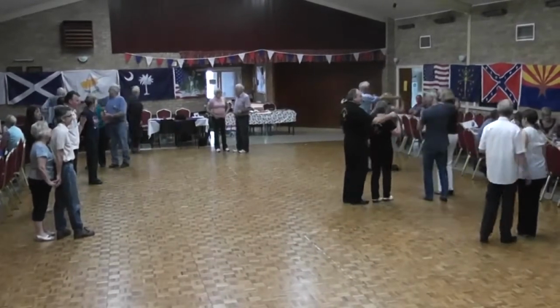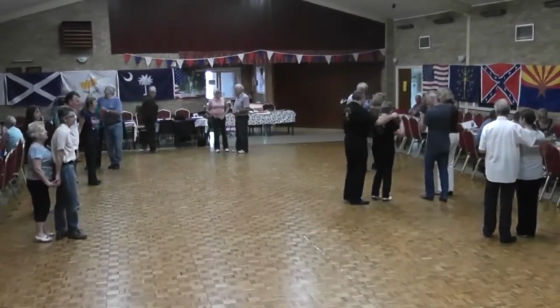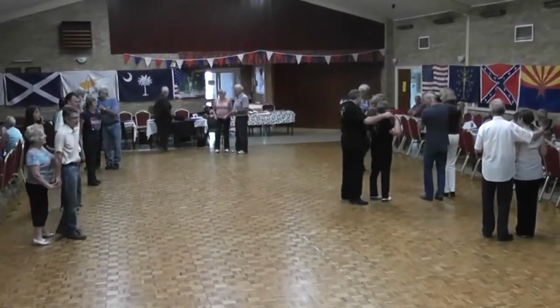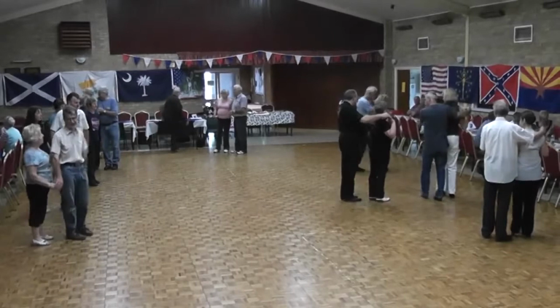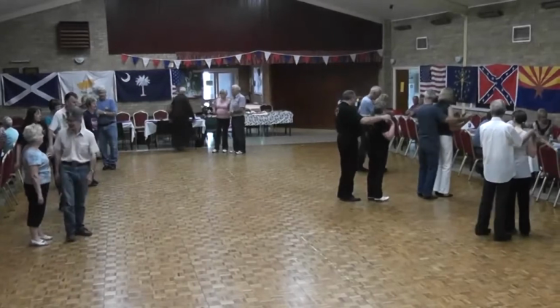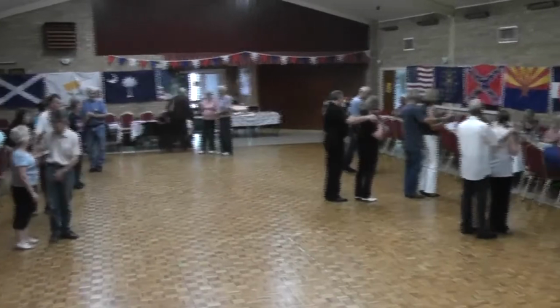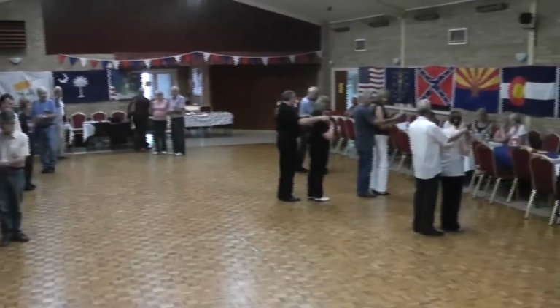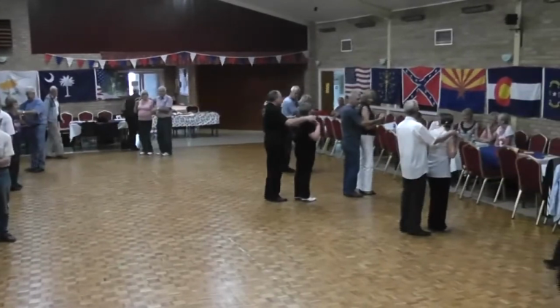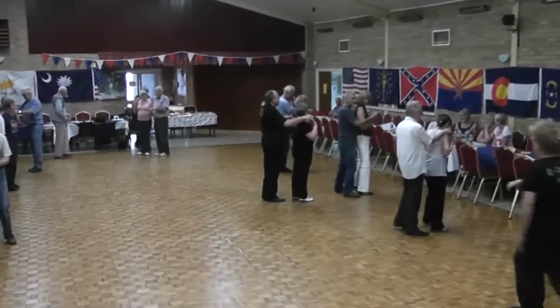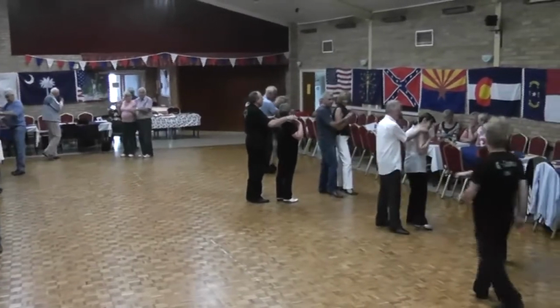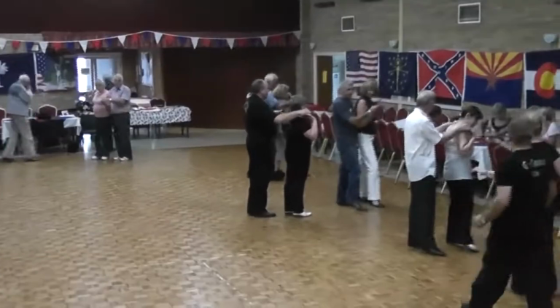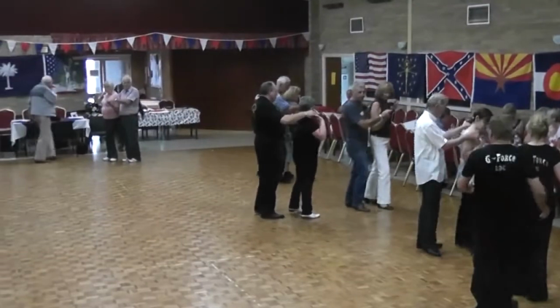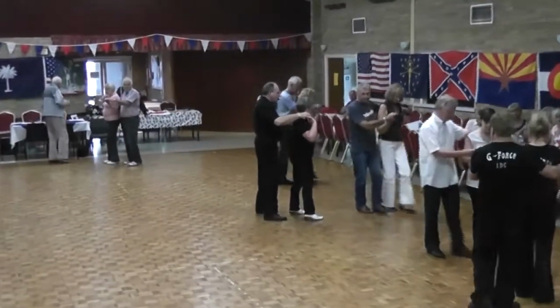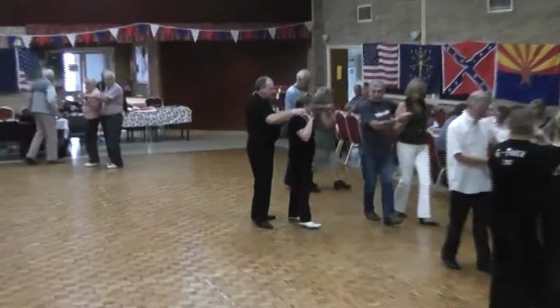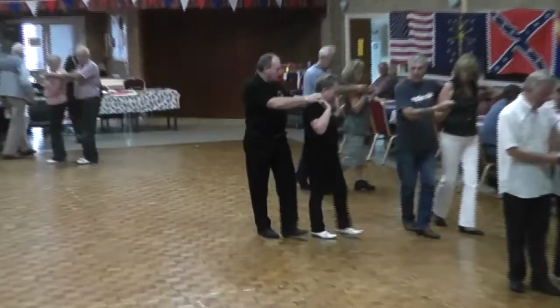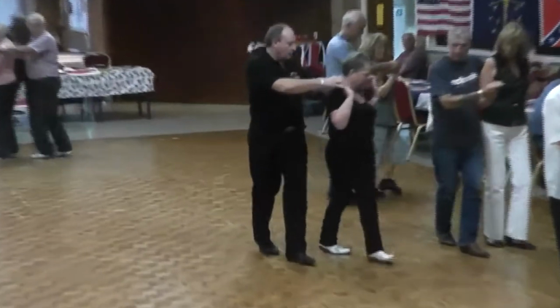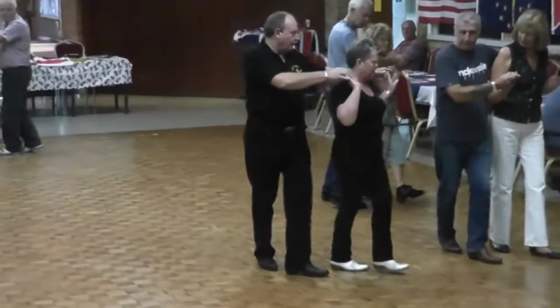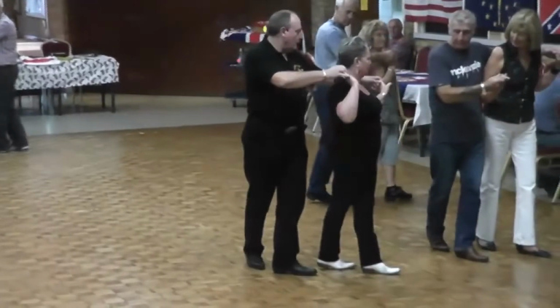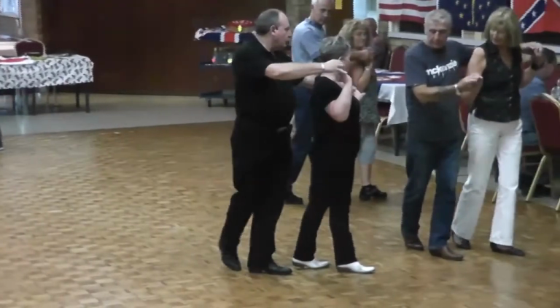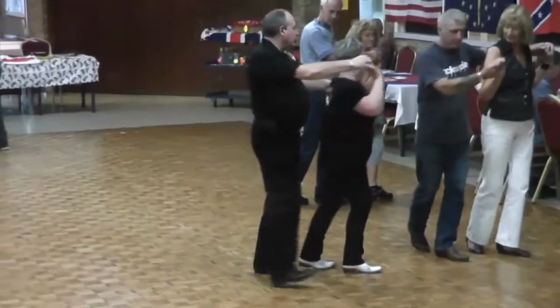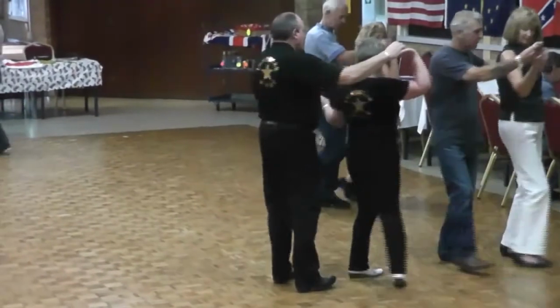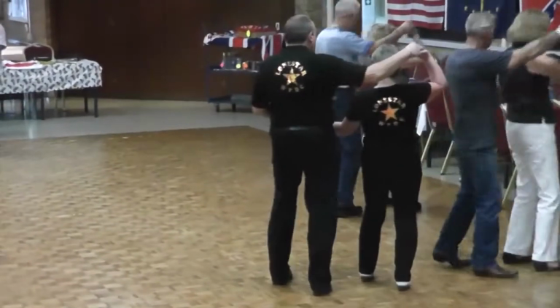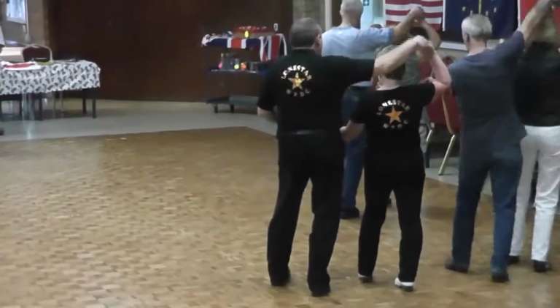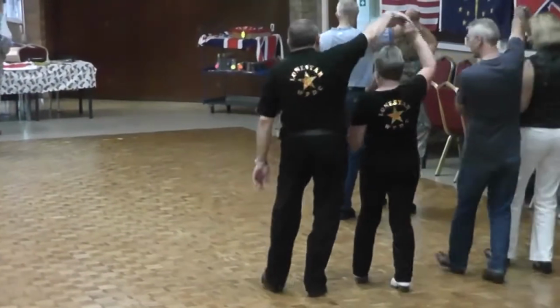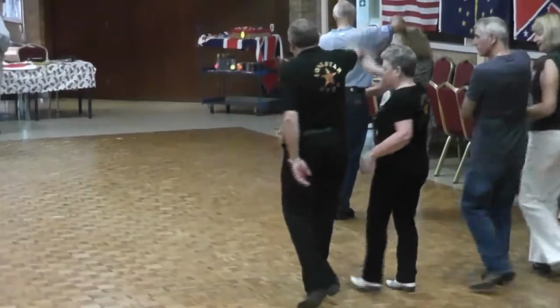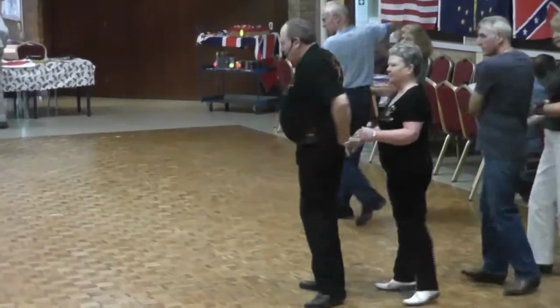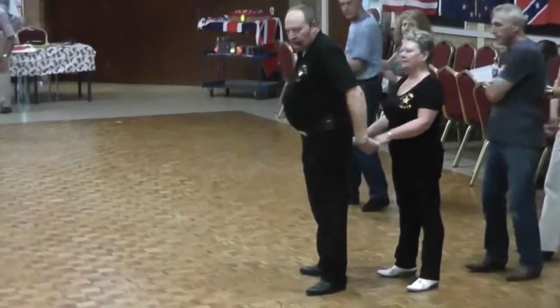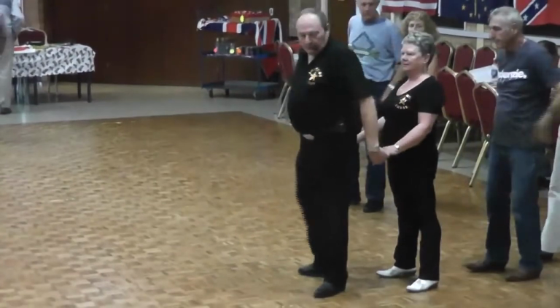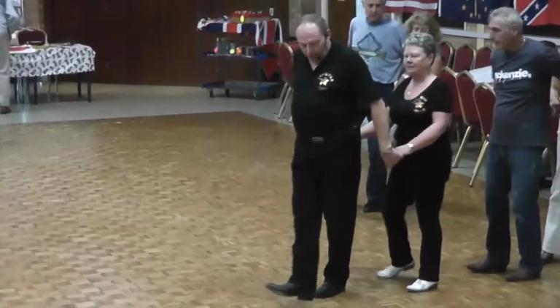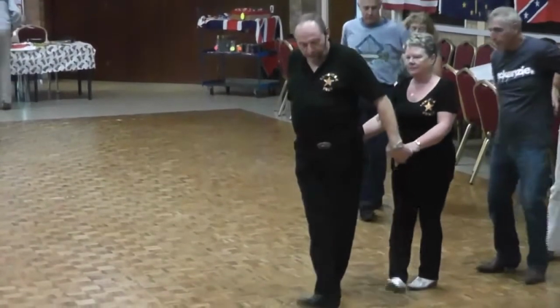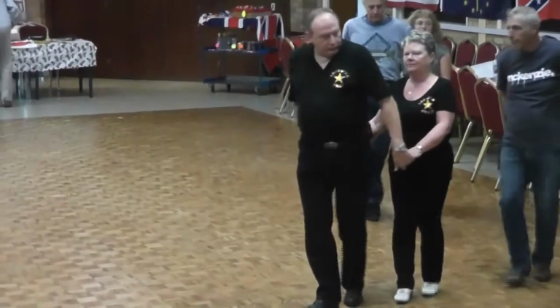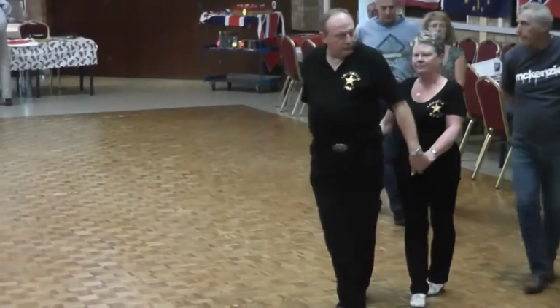That lasts up a bit then. You're going to go back onto your left, we're going to go back onto the right foot, cross-shuffle. Rock, we're going to go back, cross-shuffle, a quarter turn to line of dance, a quarter turn to inside line of dance, and cross-shuffle, cross-shuffle.